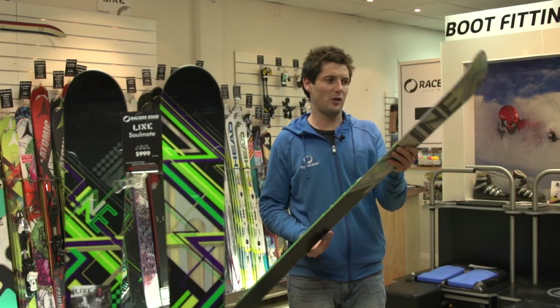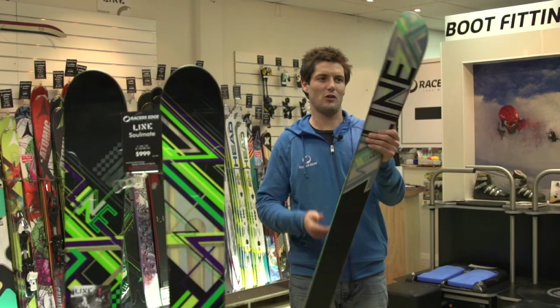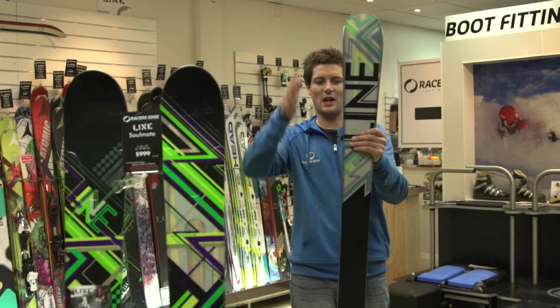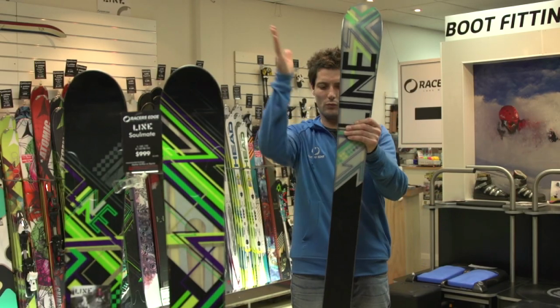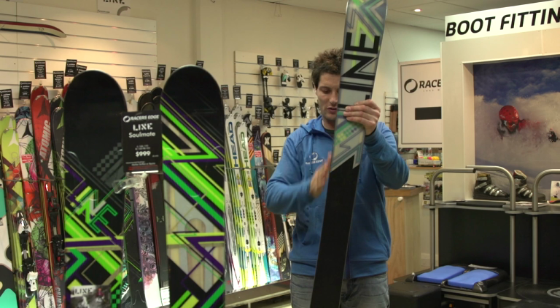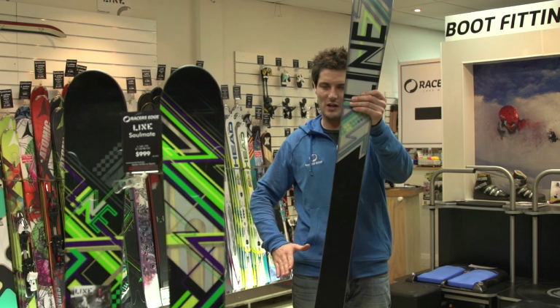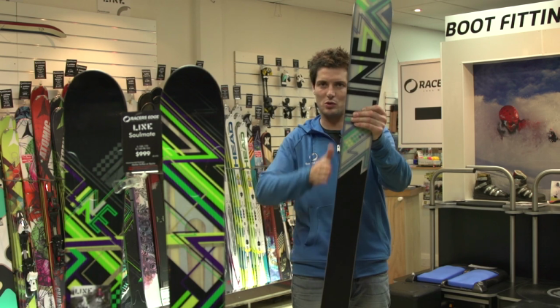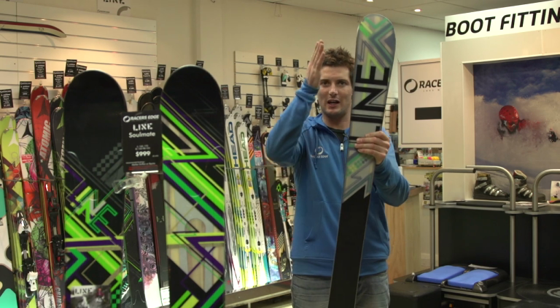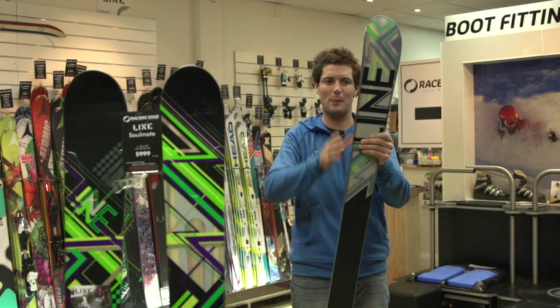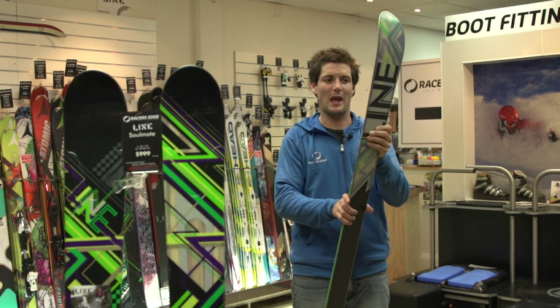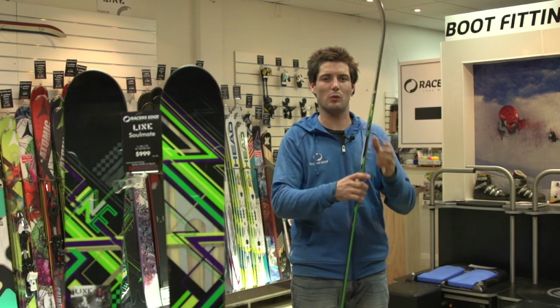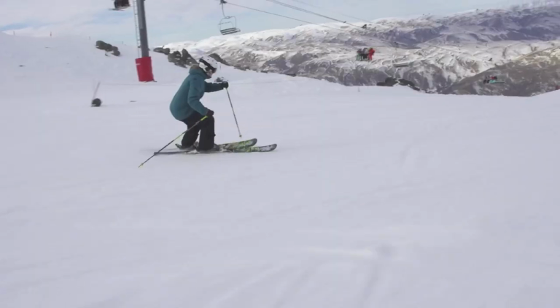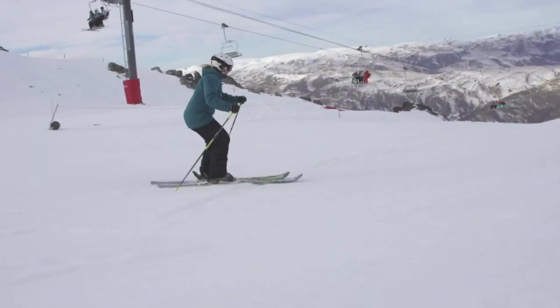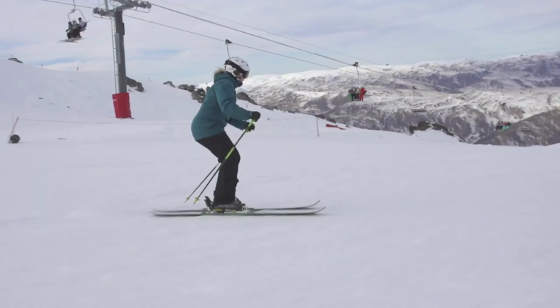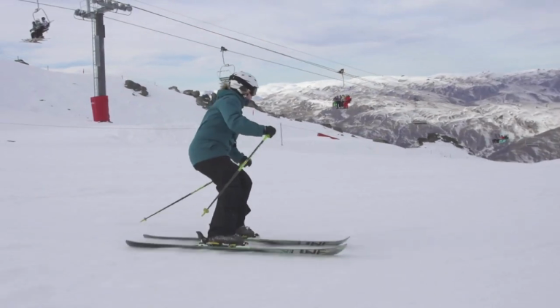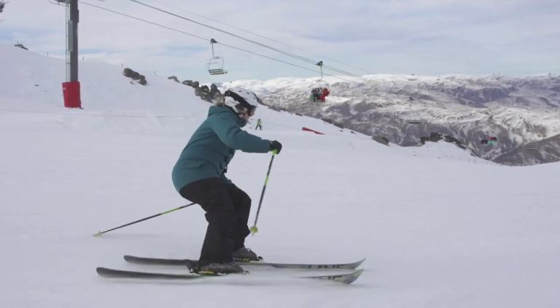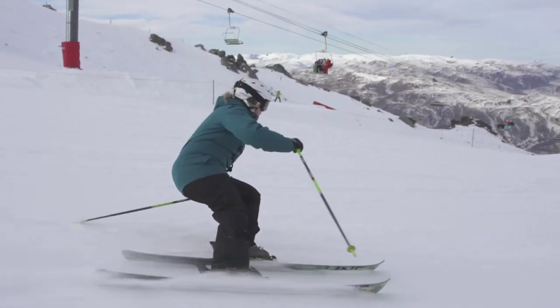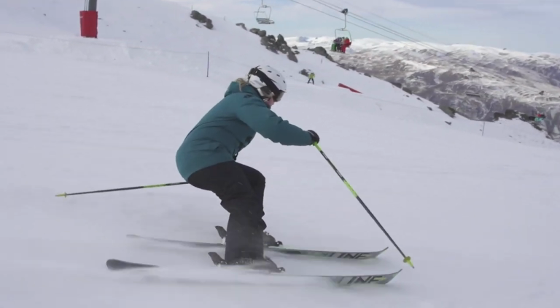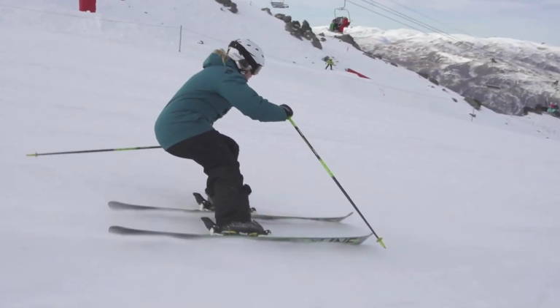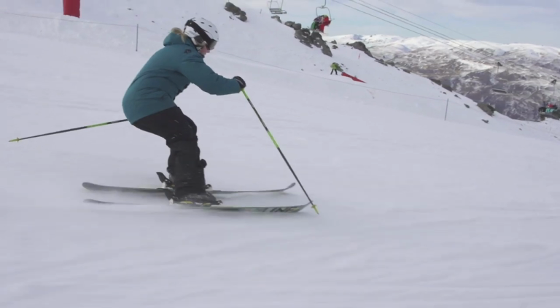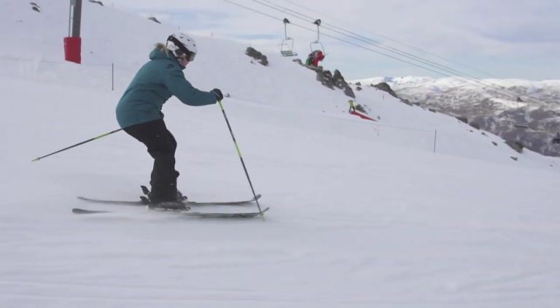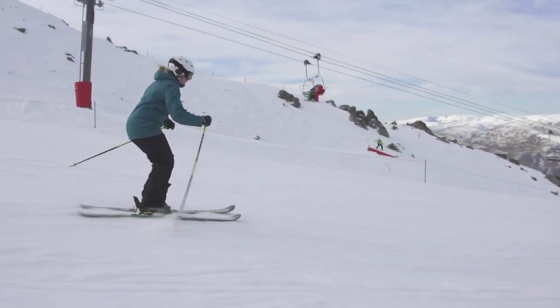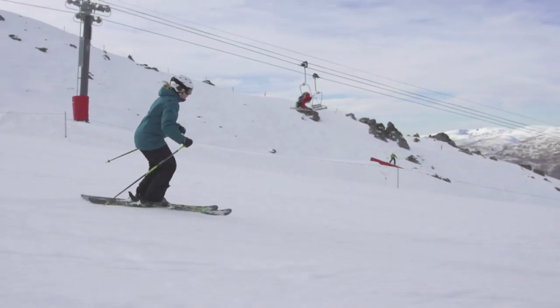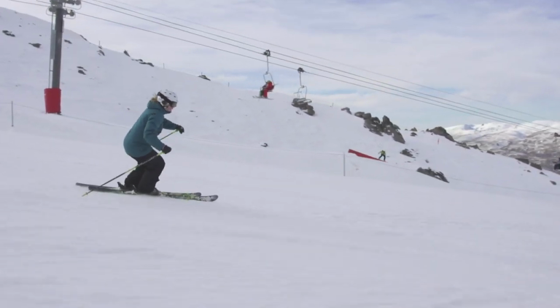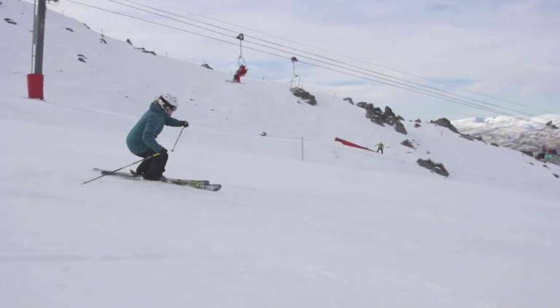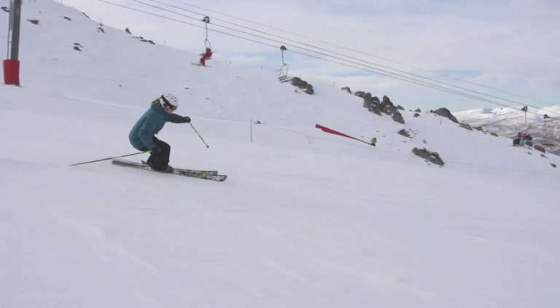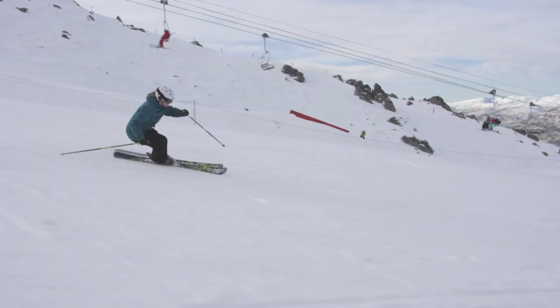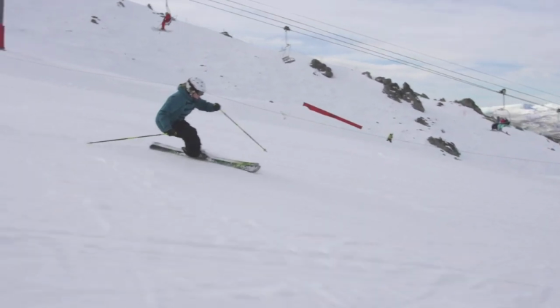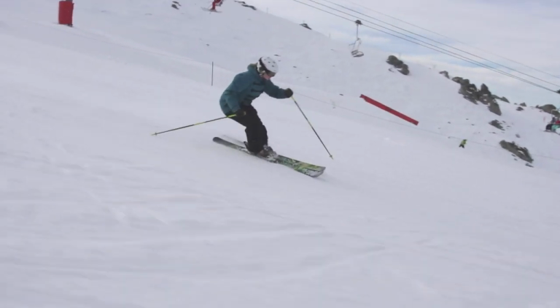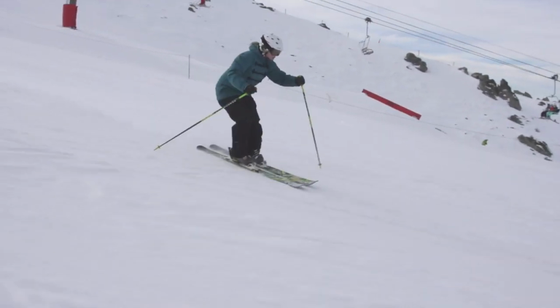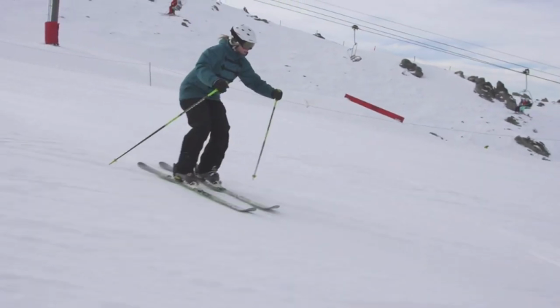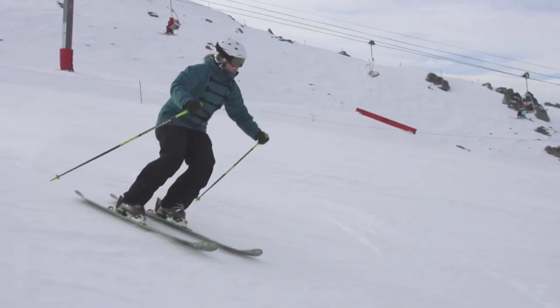The 132 to 98mm profile does create a reasonable sidecut, and with tip rocker you're going to get a ski which carves well on icier, harder pack conditions. It's a ski which is super user friendly for New Zealand conditions.